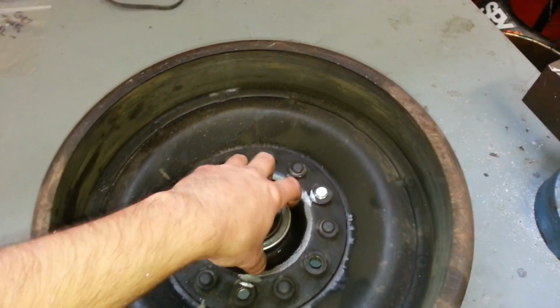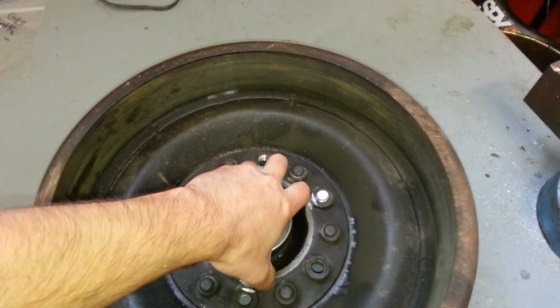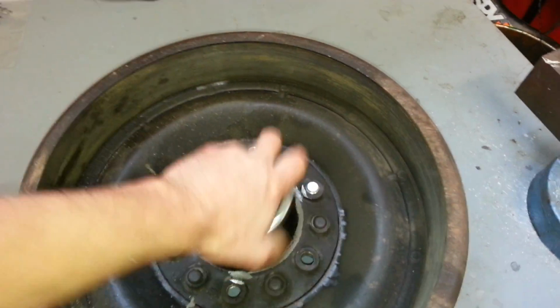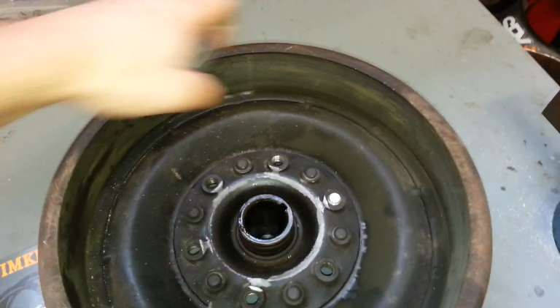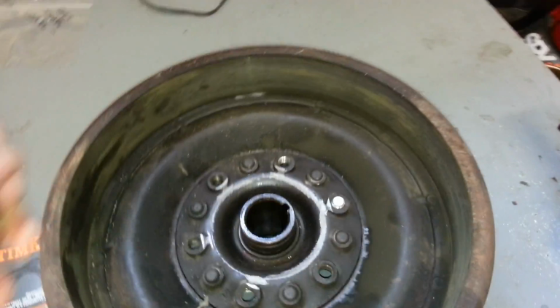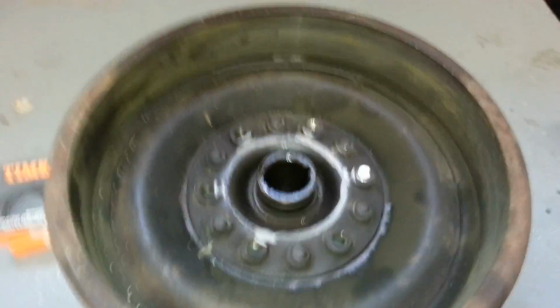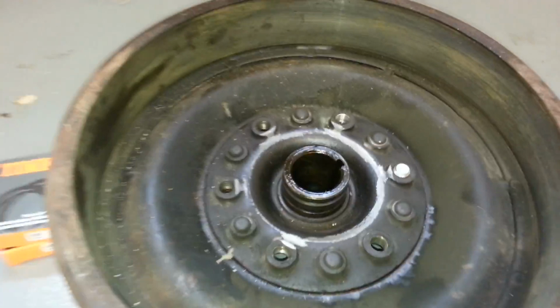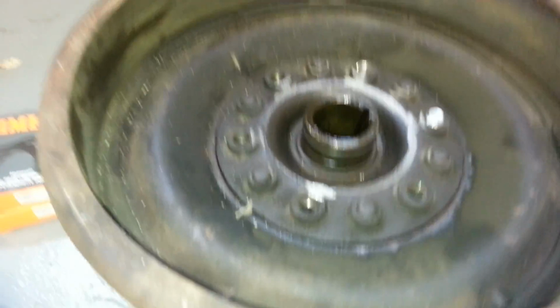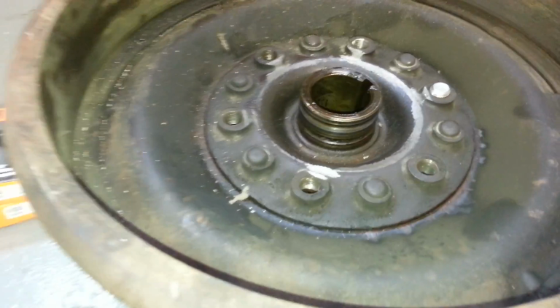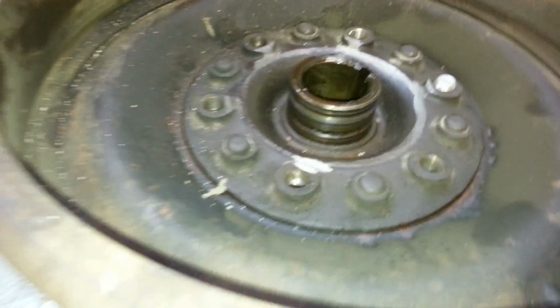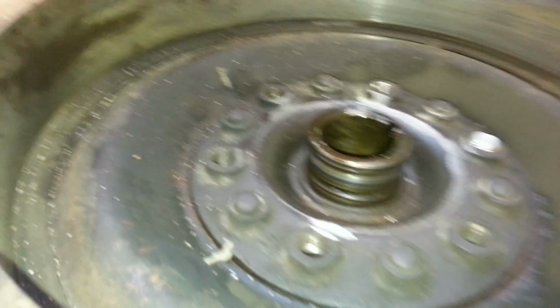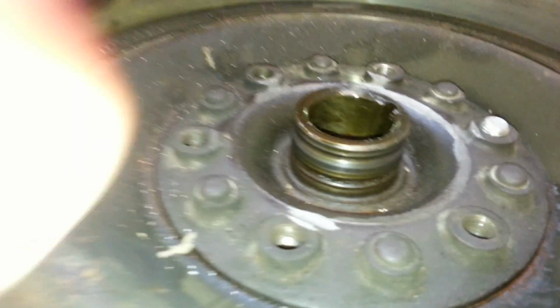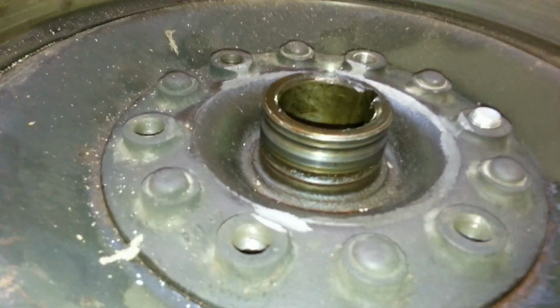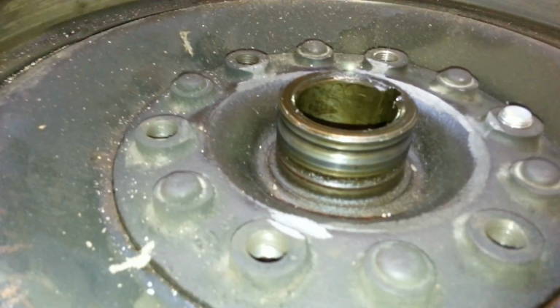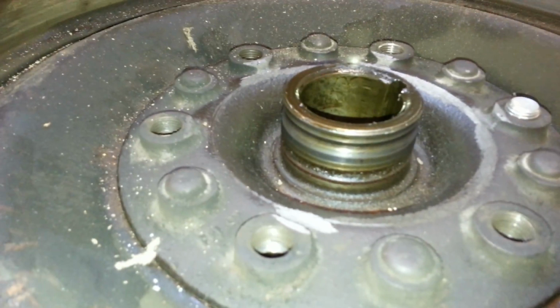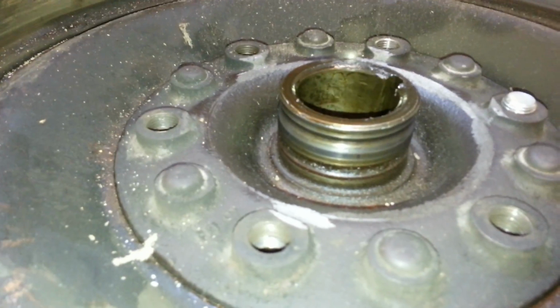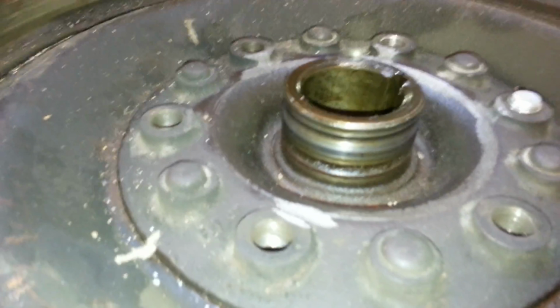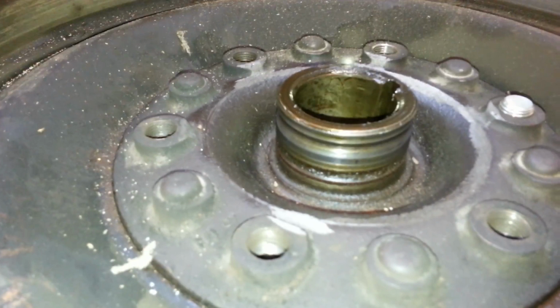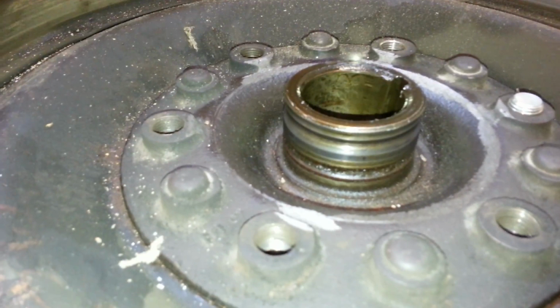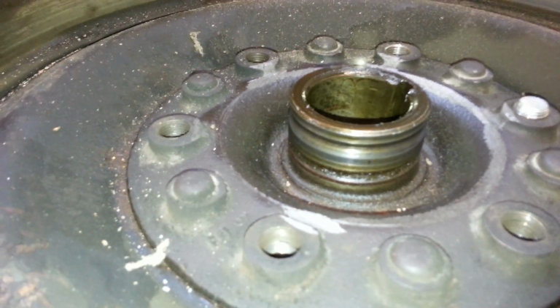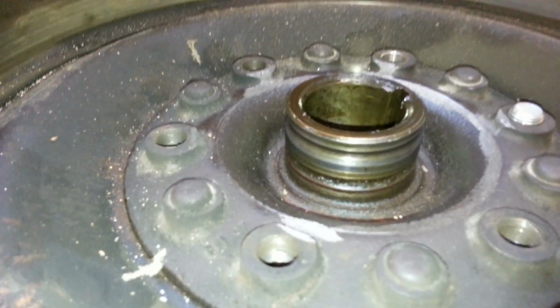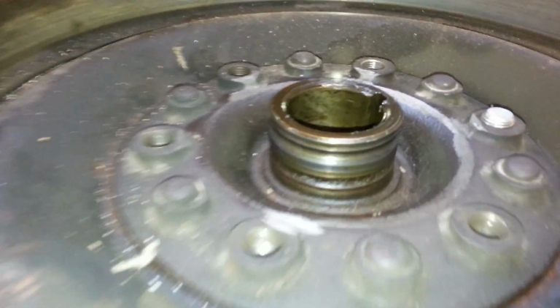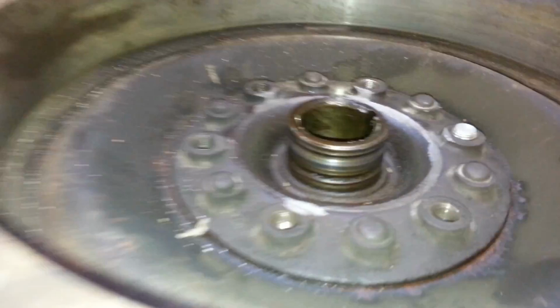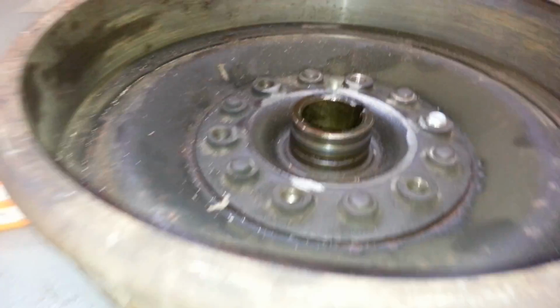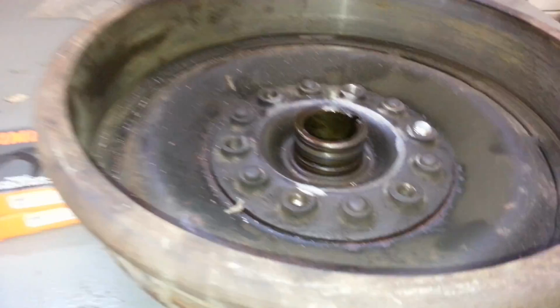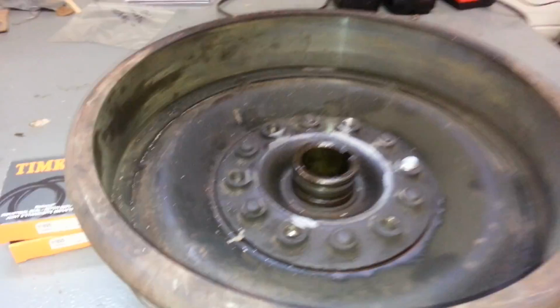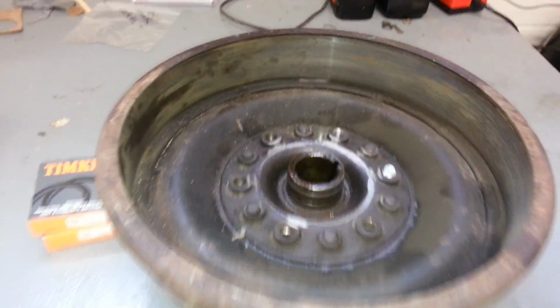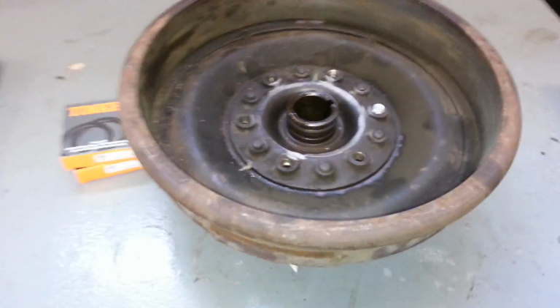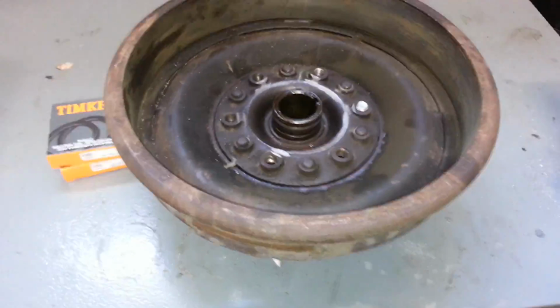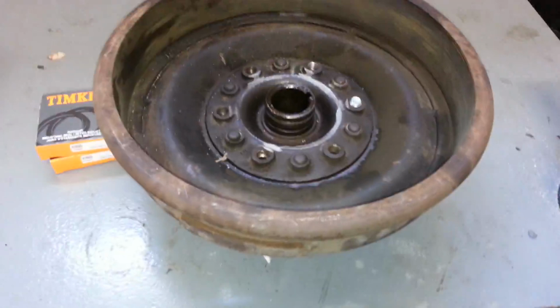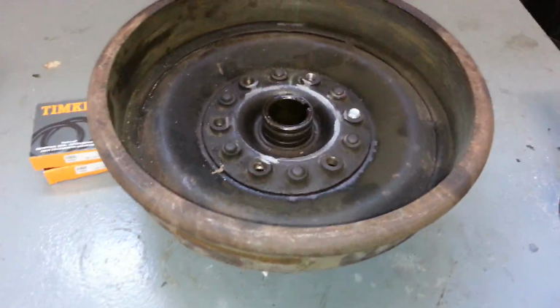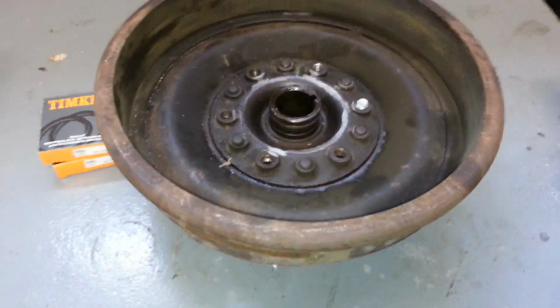With time, you look down here, that seal wears on that shaft and it cuts a groove. And eventually it'll look like this.